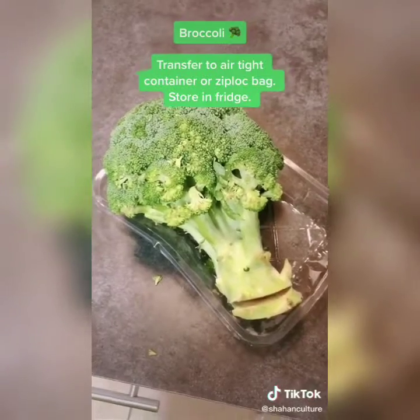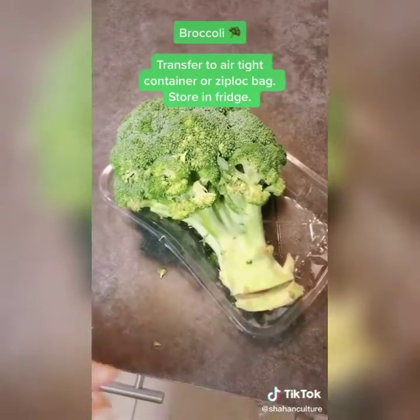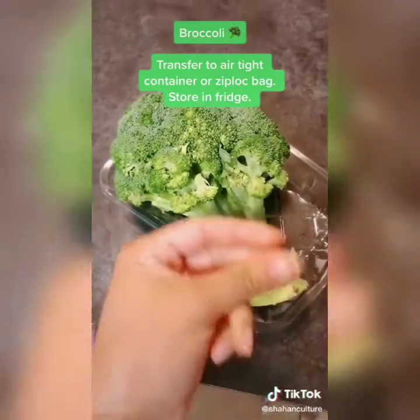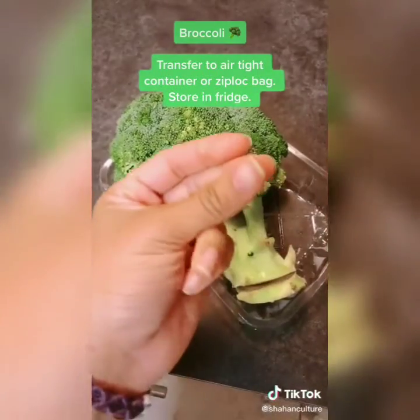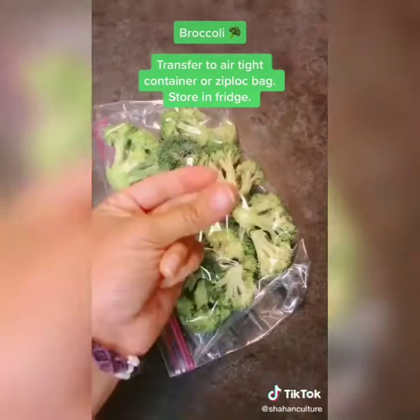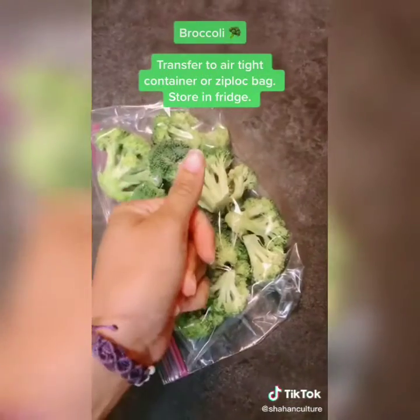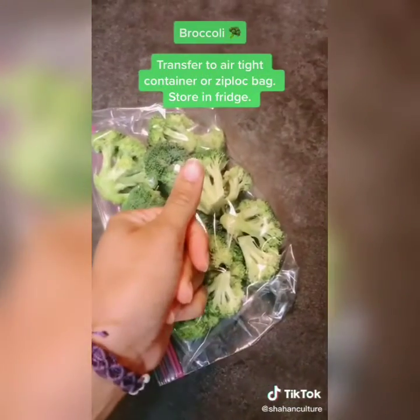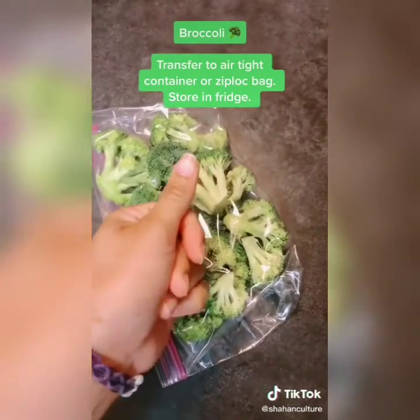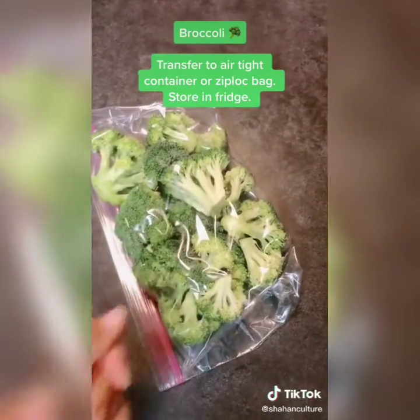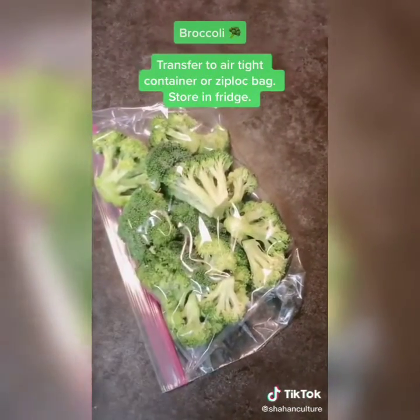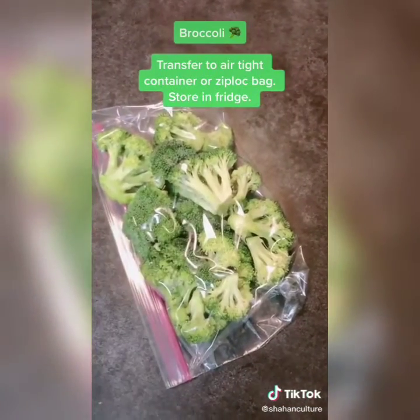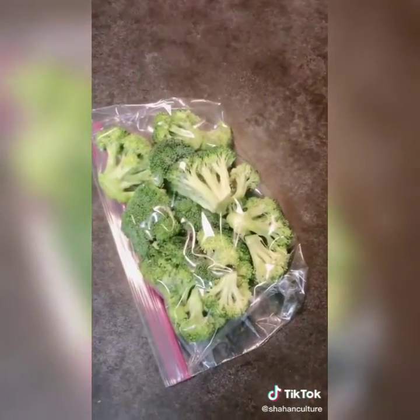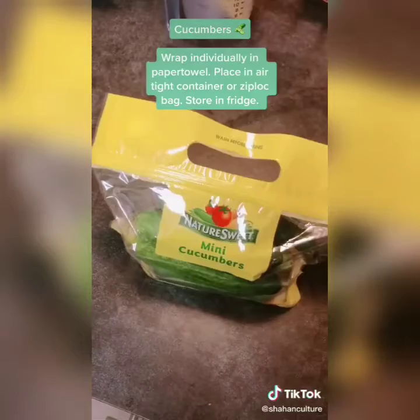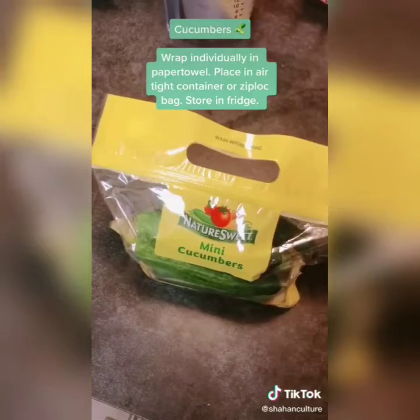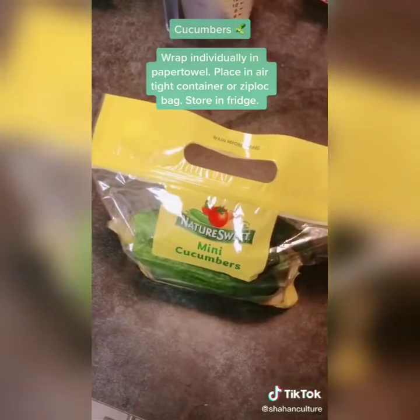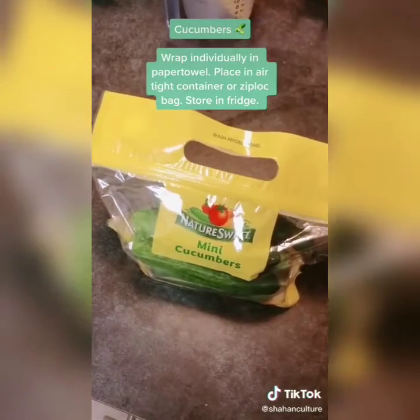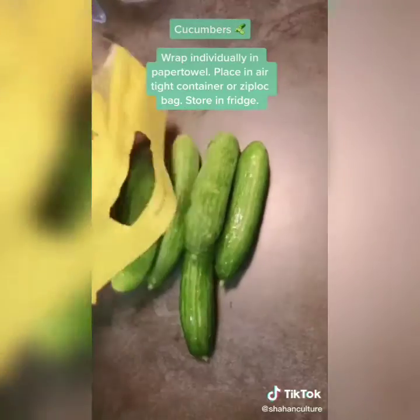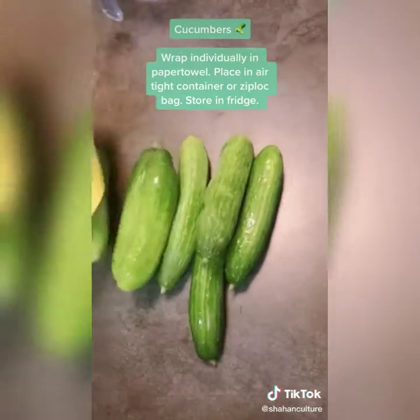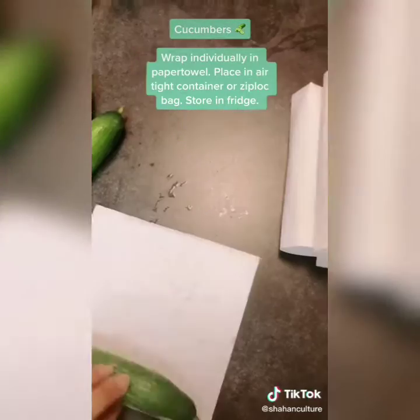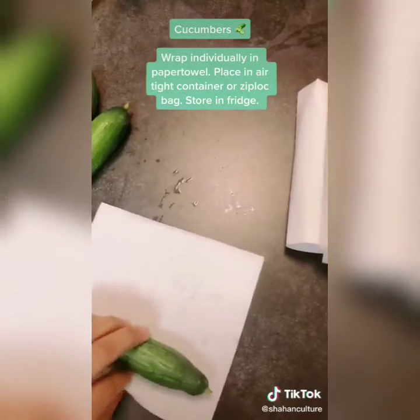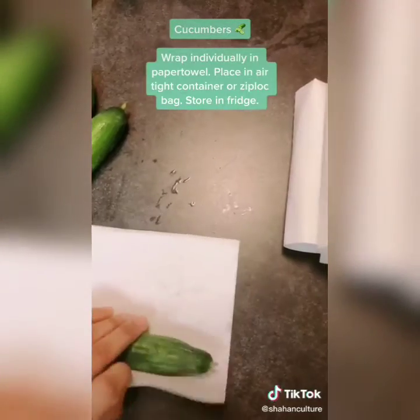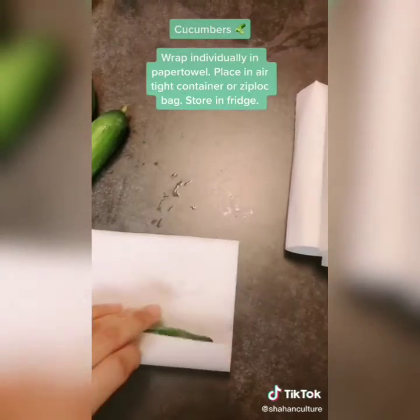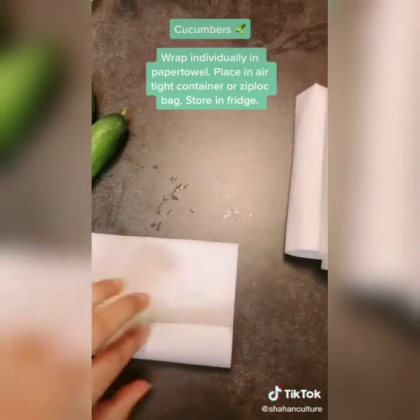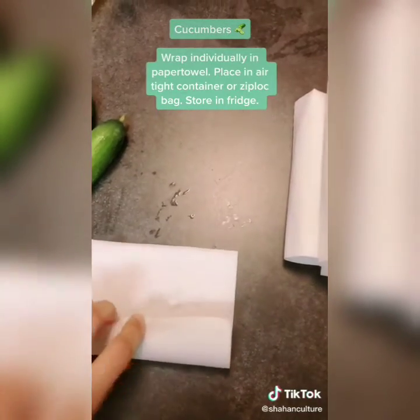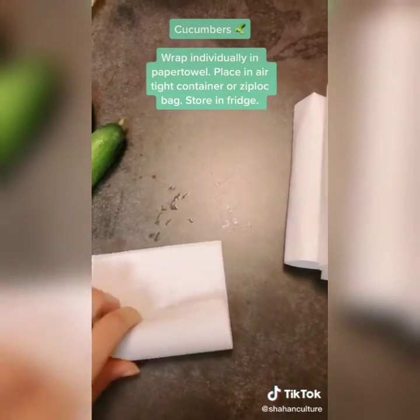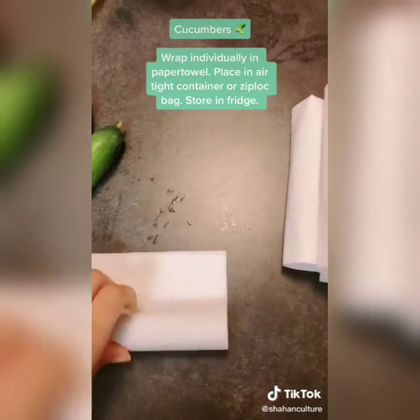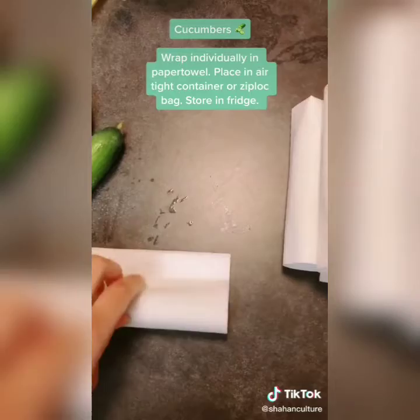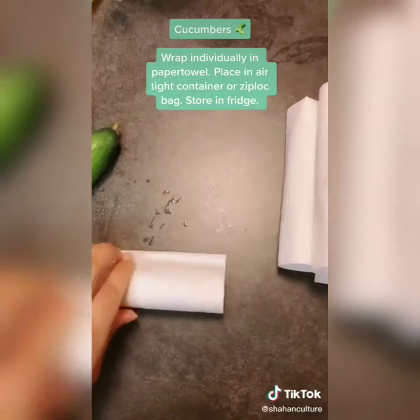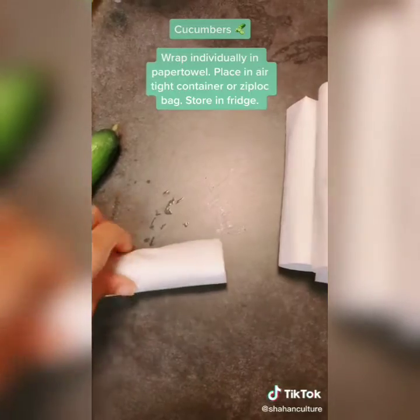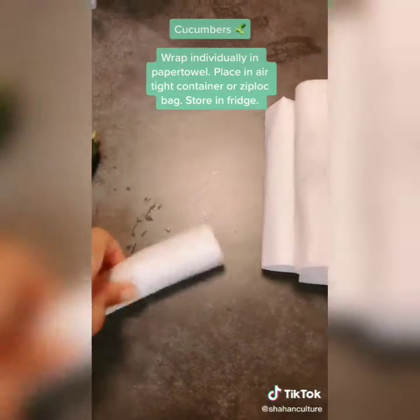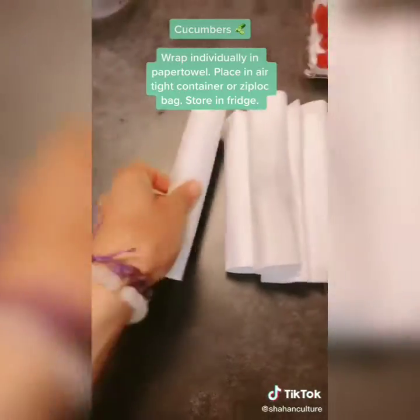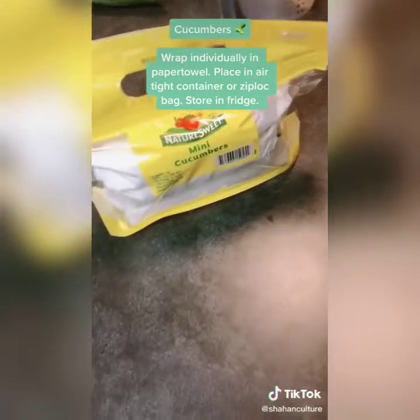Keep broccoli in a zip-lock storage bag or an airtight container. Individually wrap cucumbers in a paper towel and place them into a zip-lock bag. This container already had a seal on it, so I just wiped it out and put them back in there.